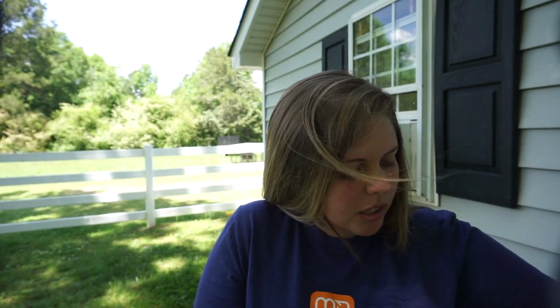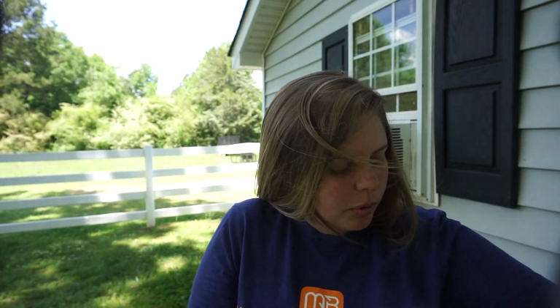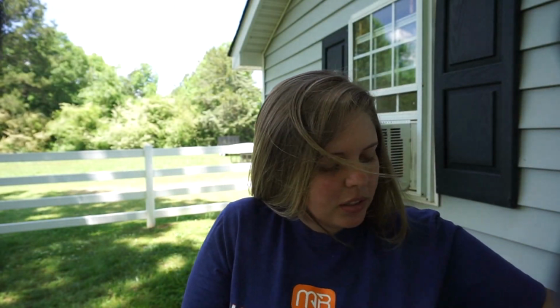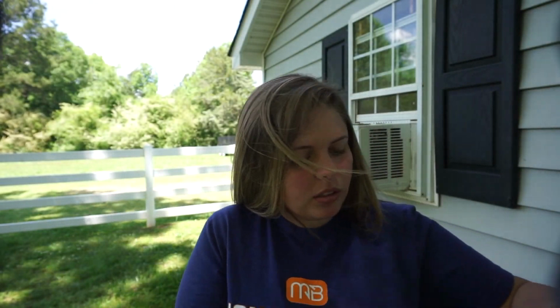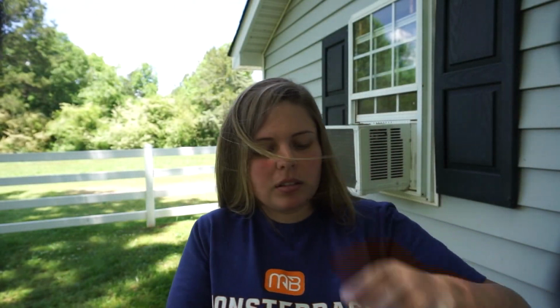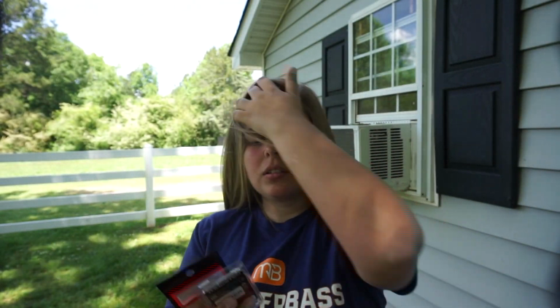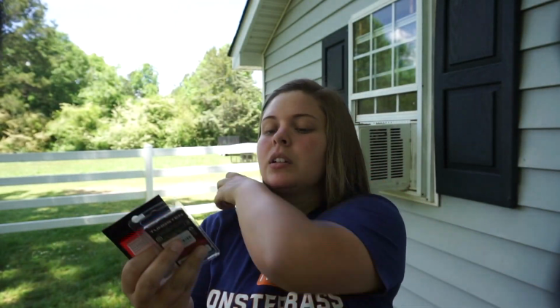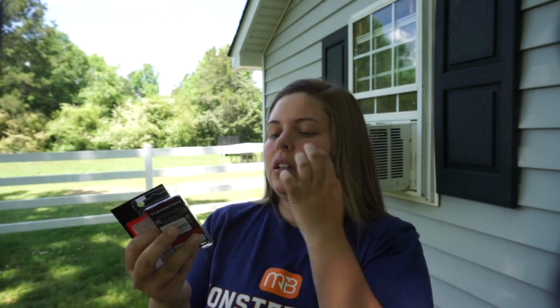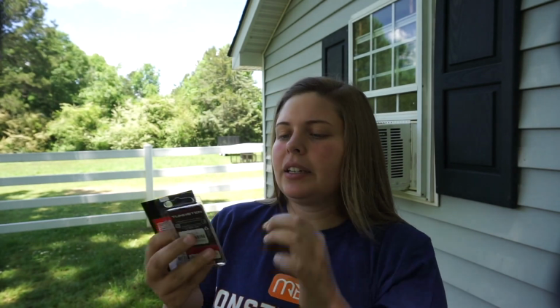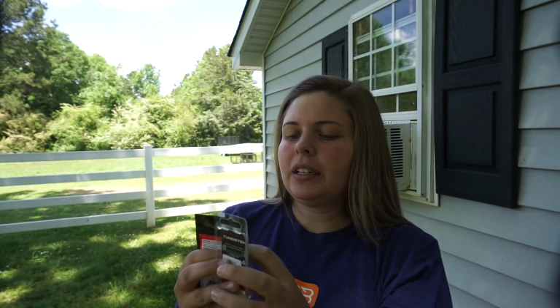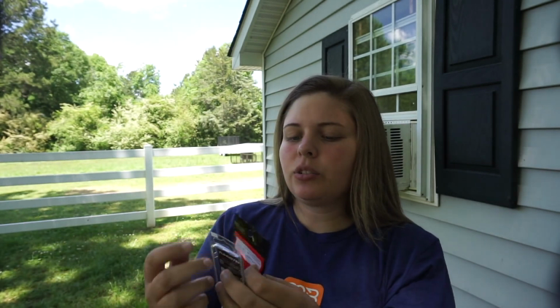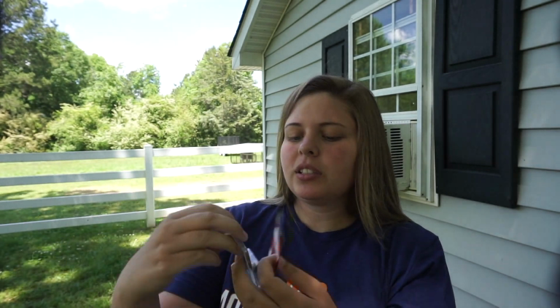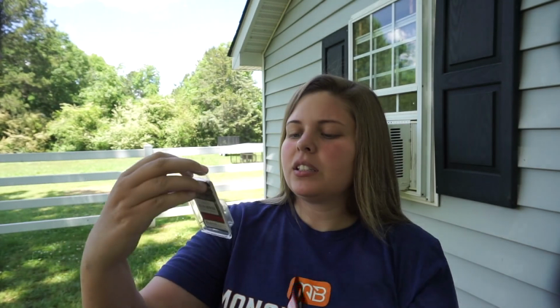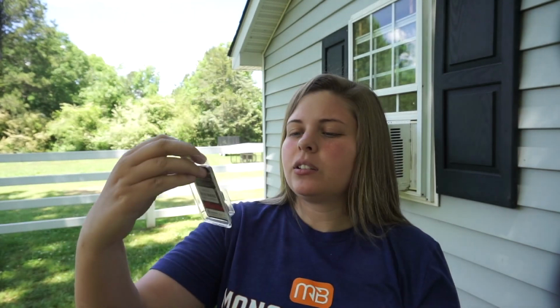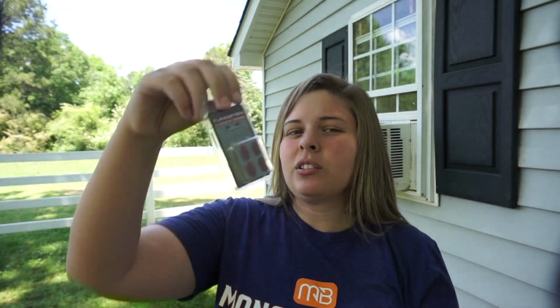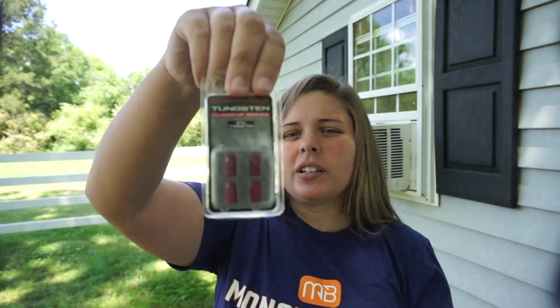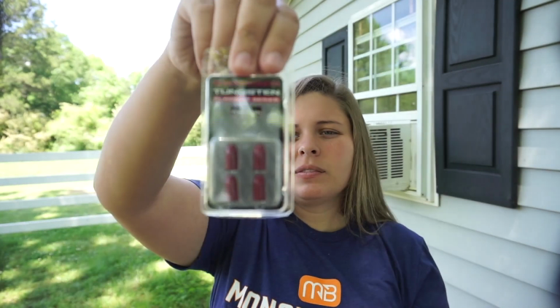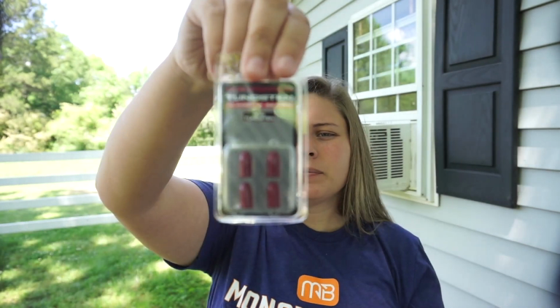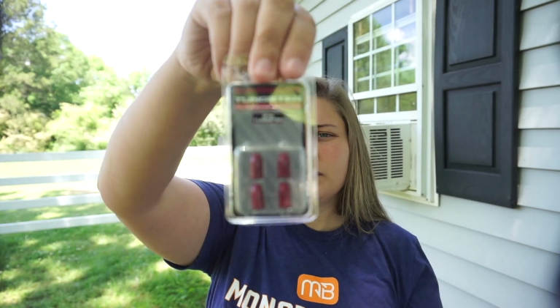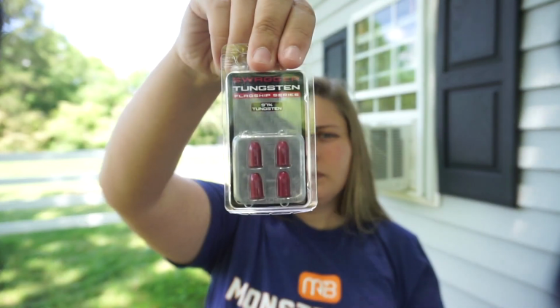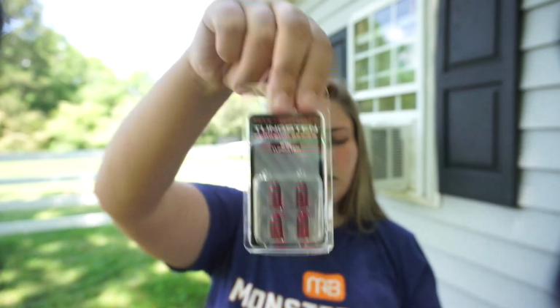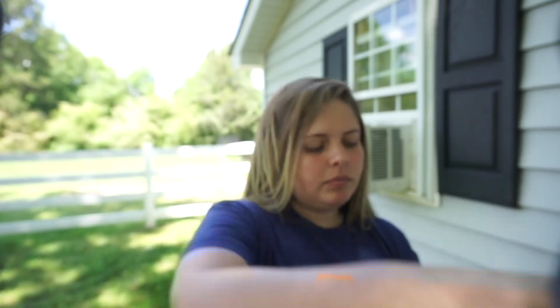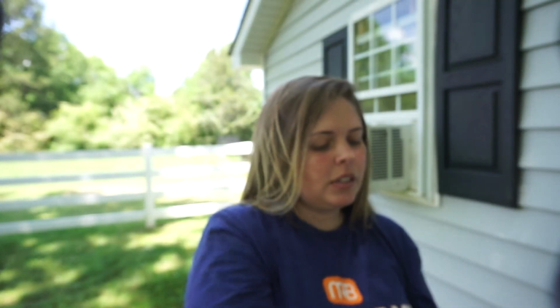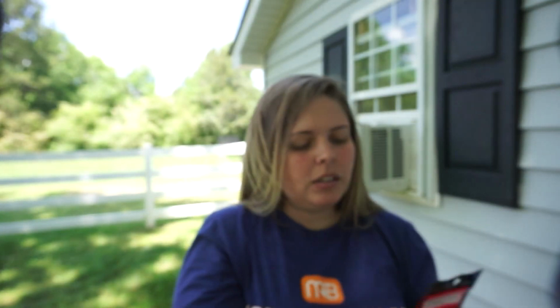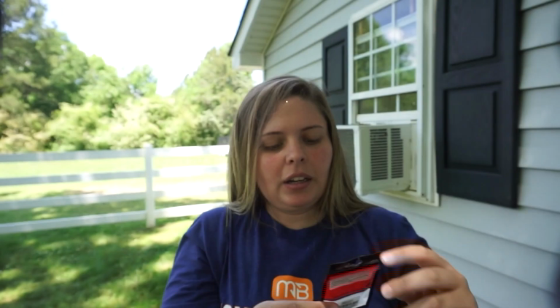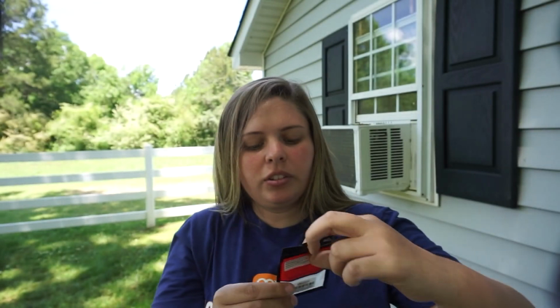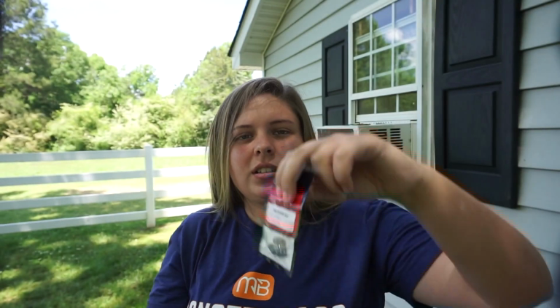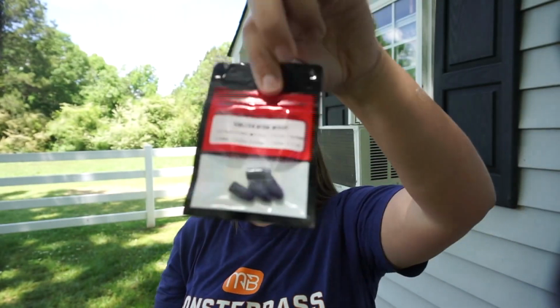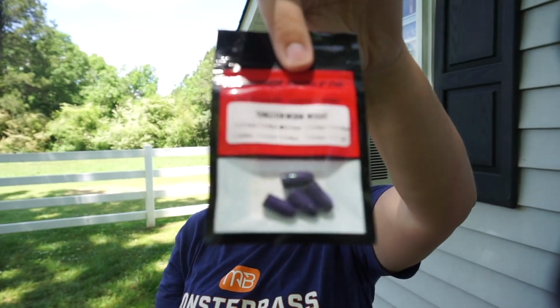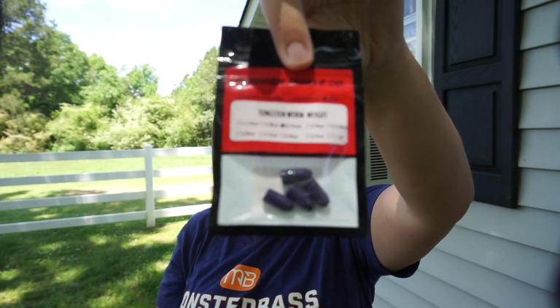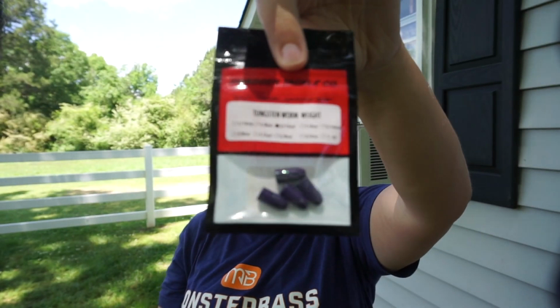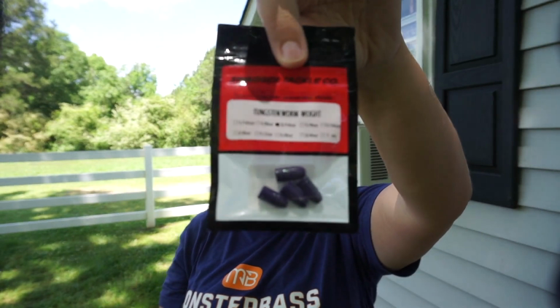I had to get a couple more pieces of tungsten. I got the 3/16th ounce in red, and then I got the 3/16th ounce in the June Bug color.